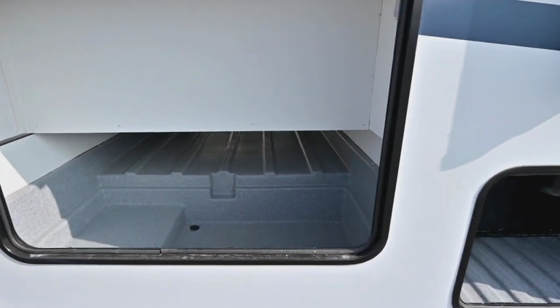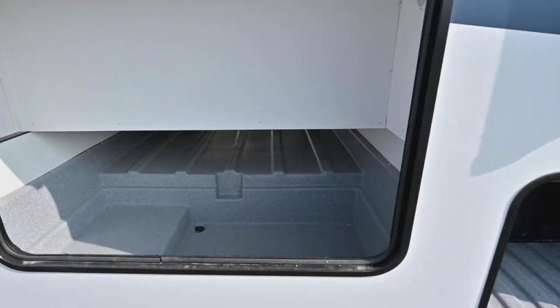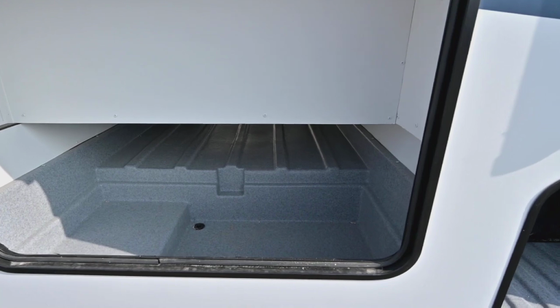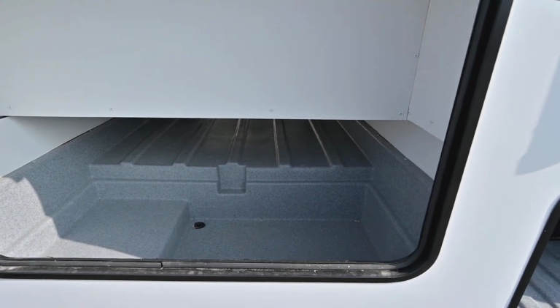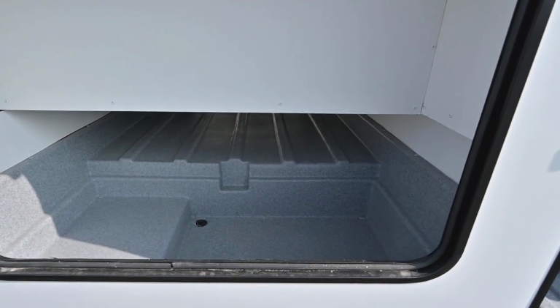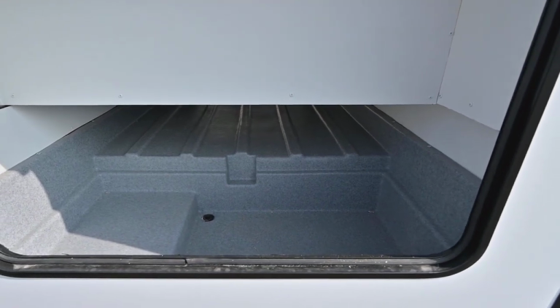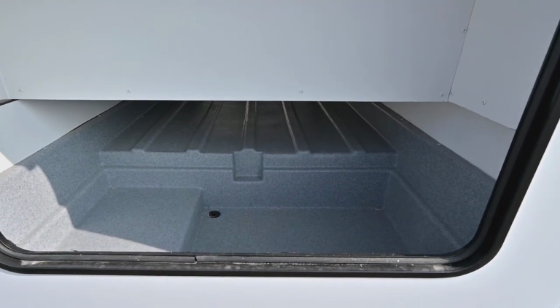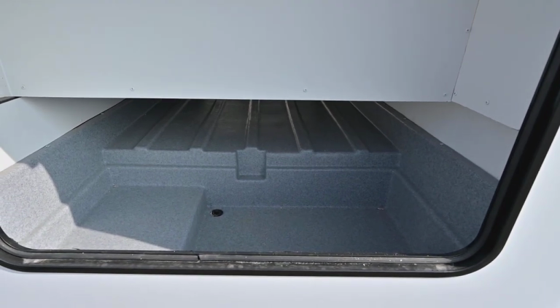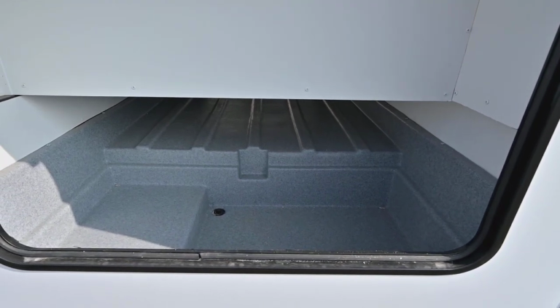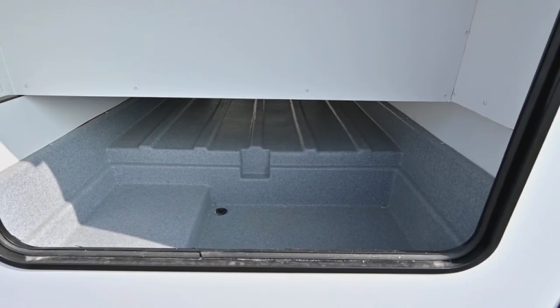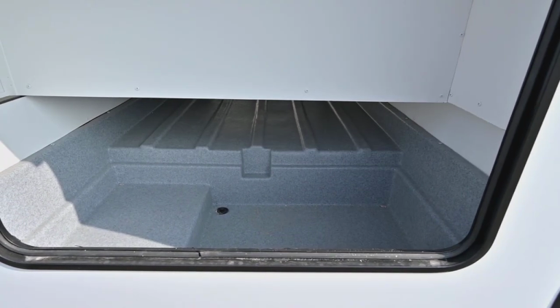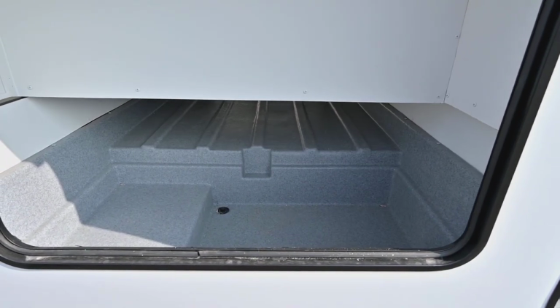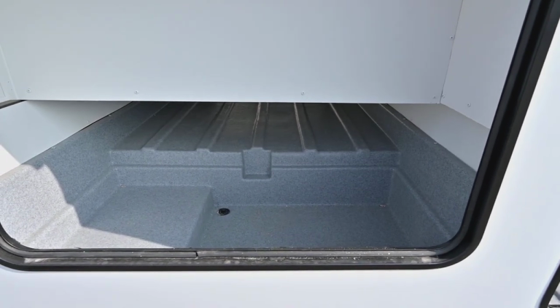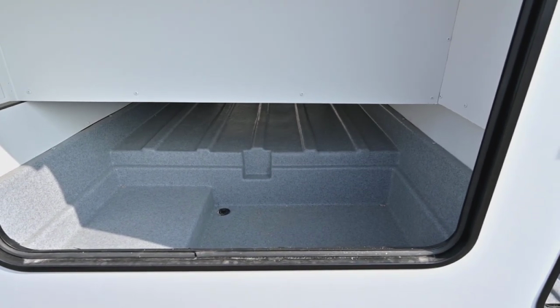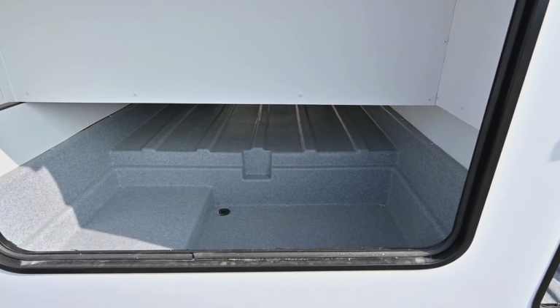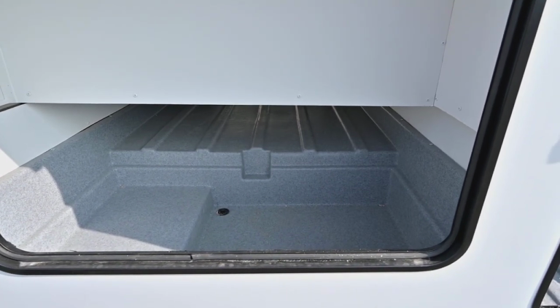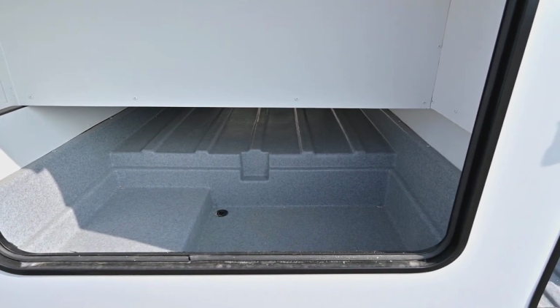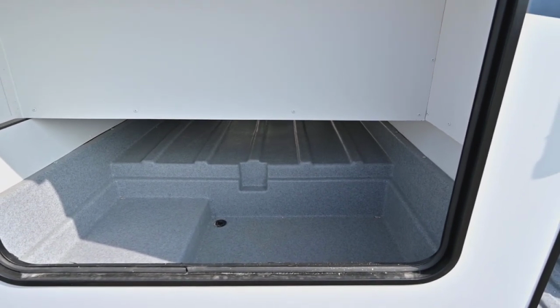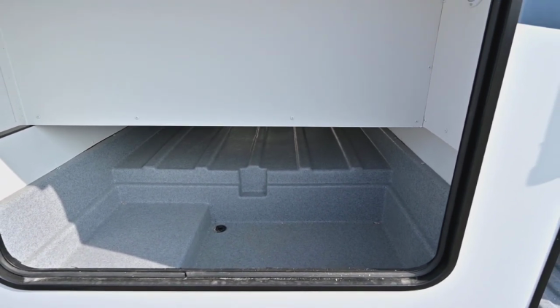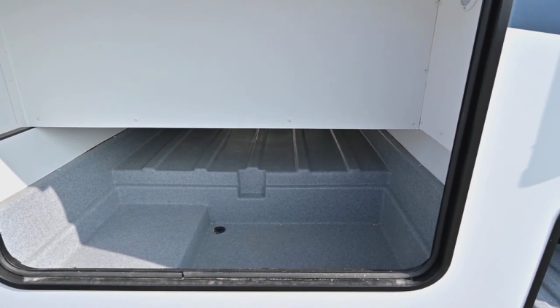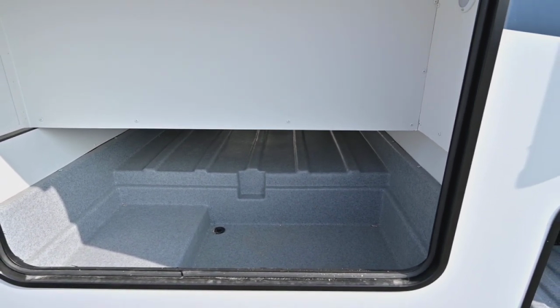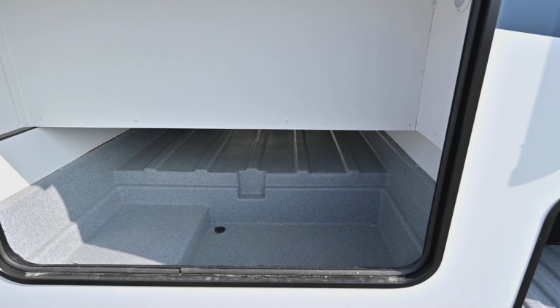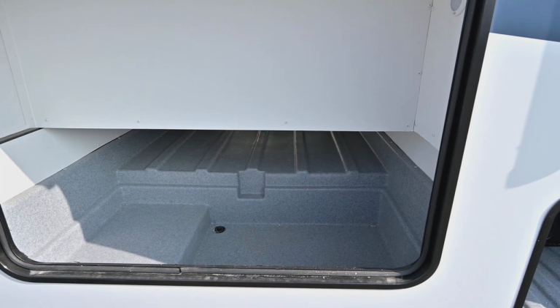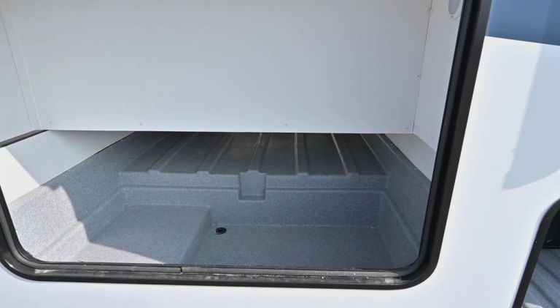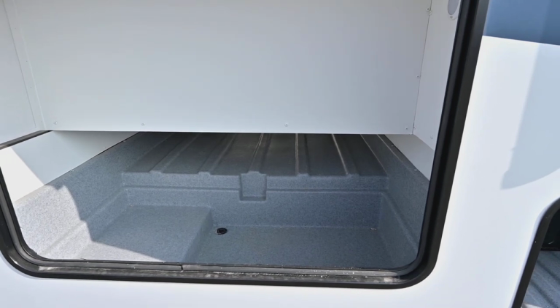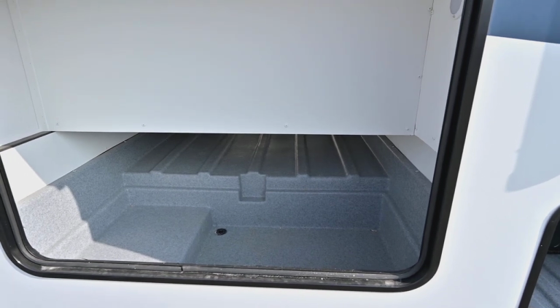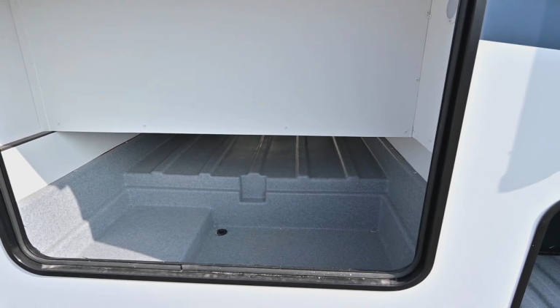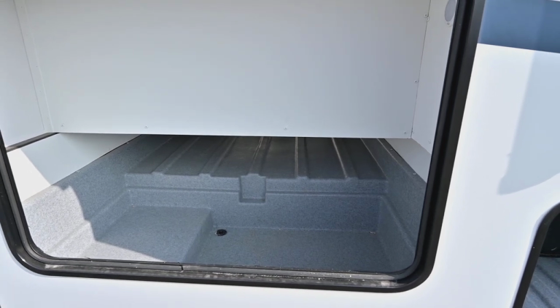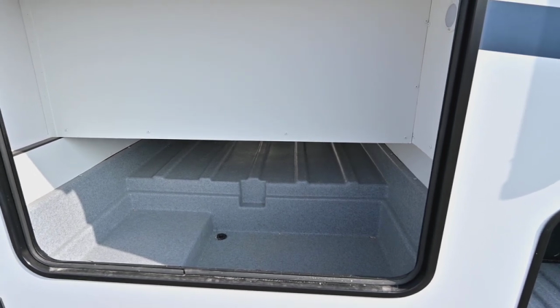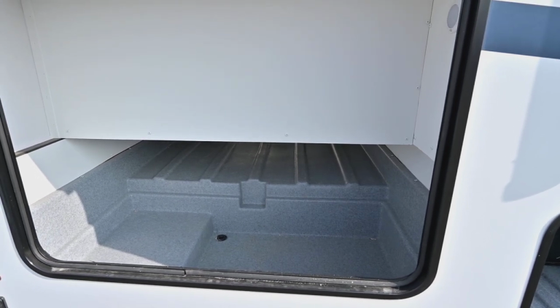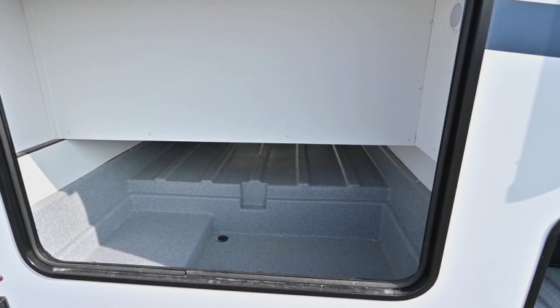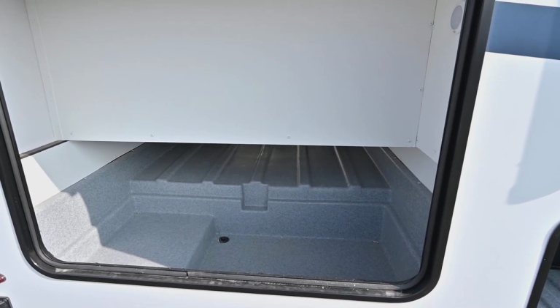So if you've got folding chairs, tables, fishing poles, anything like that, they're all fitting here. You've got motion sensor lights so it lights up at night.